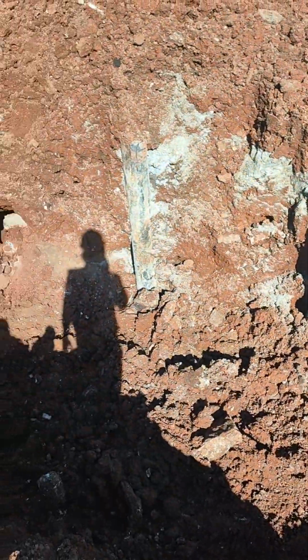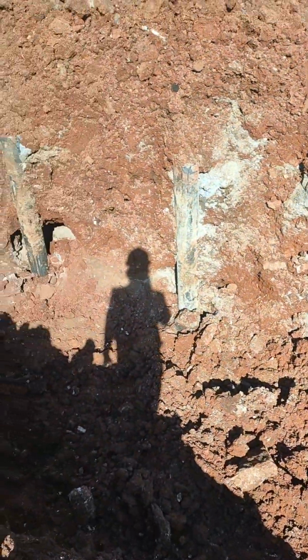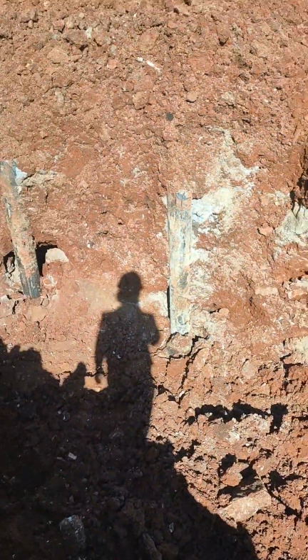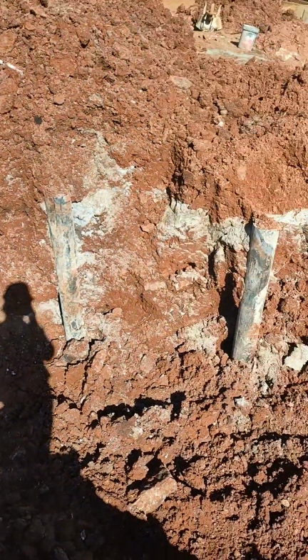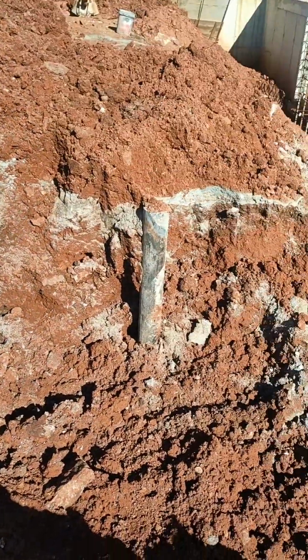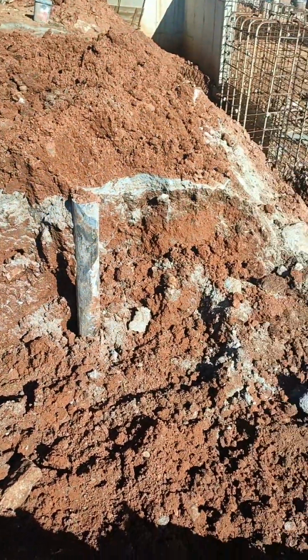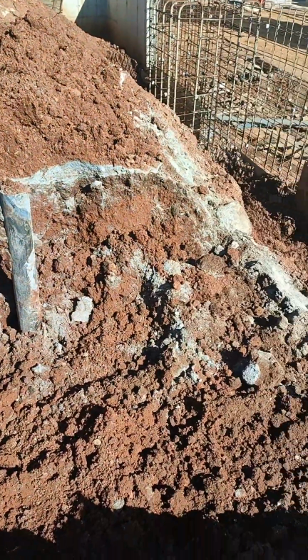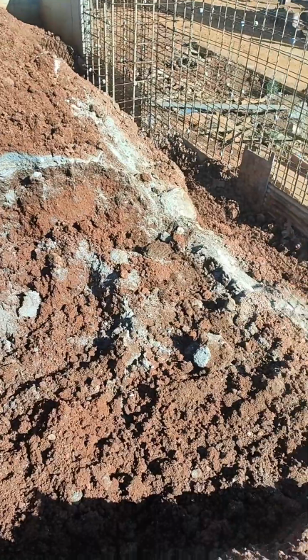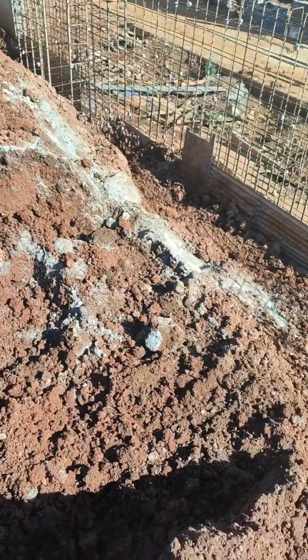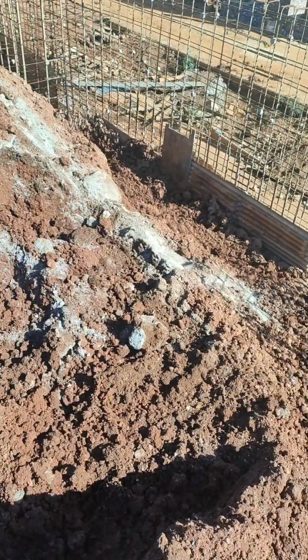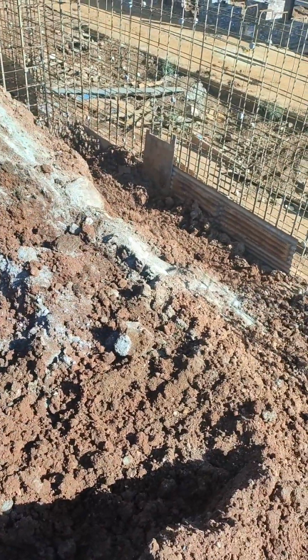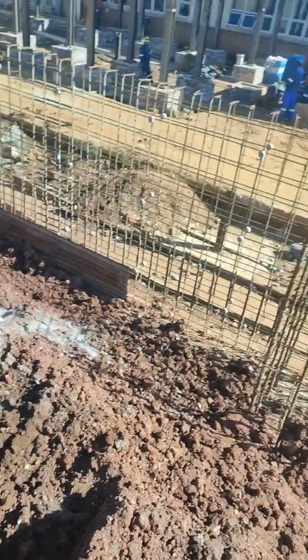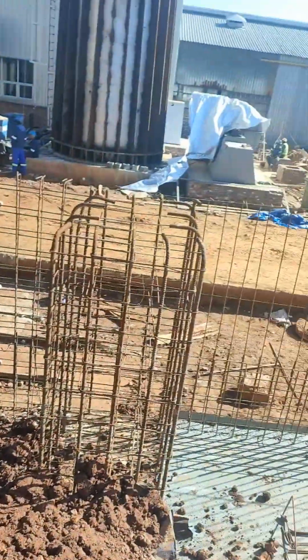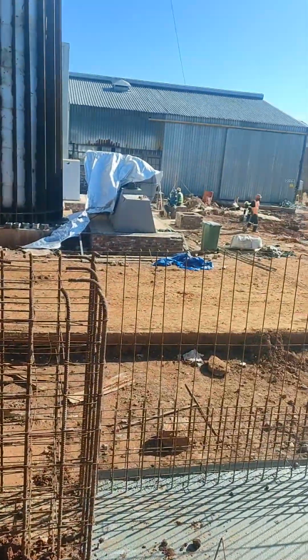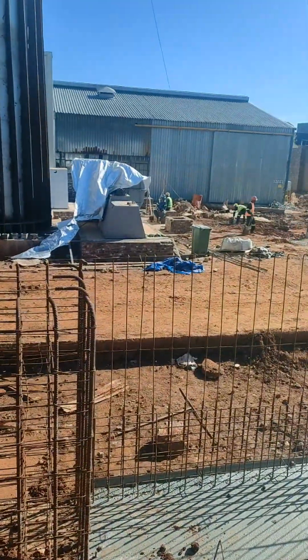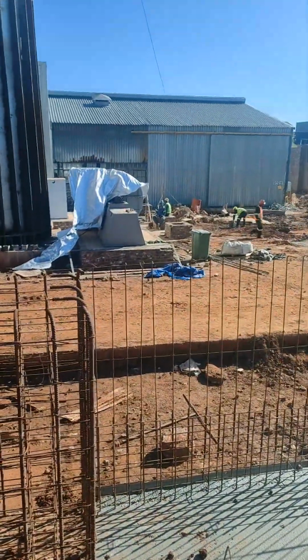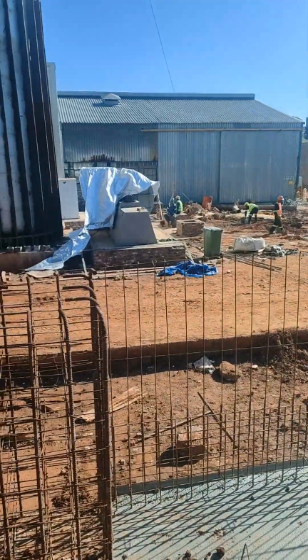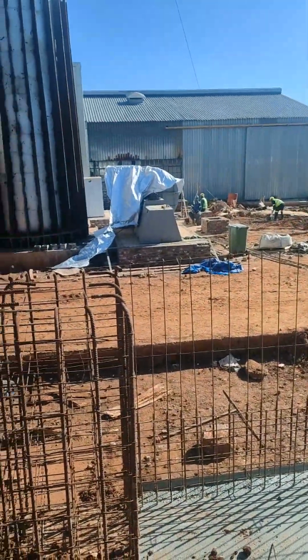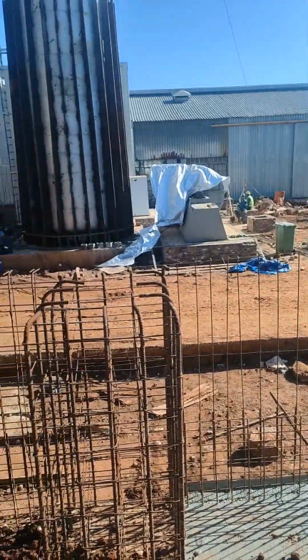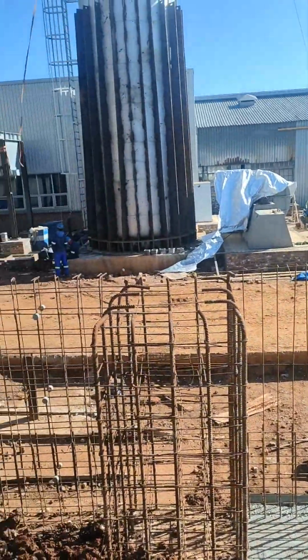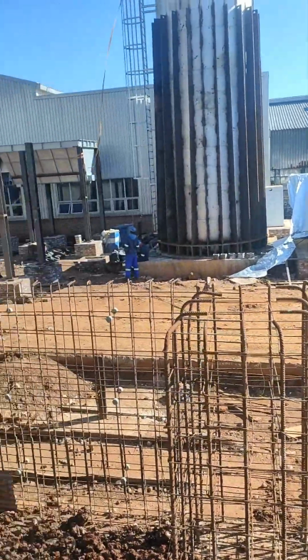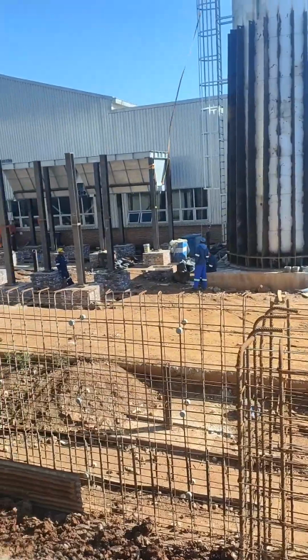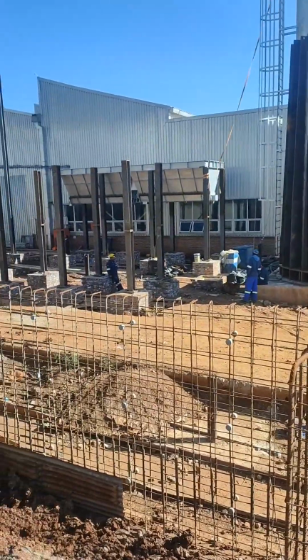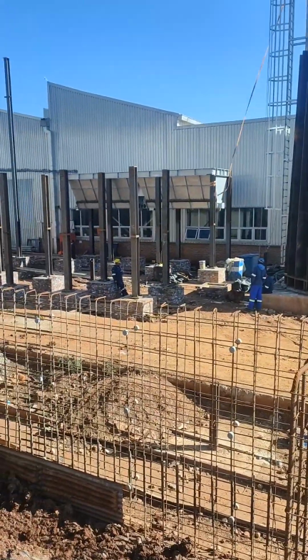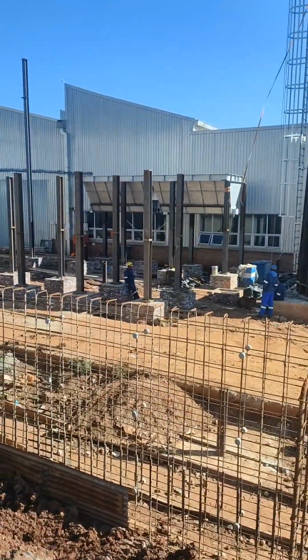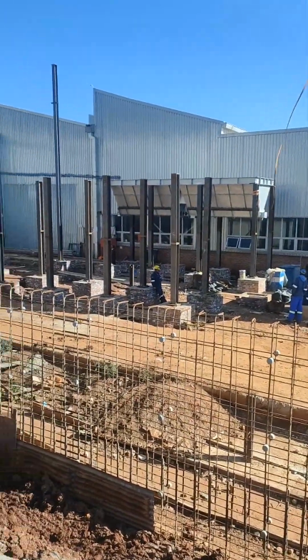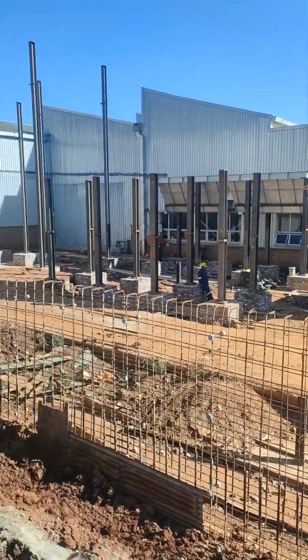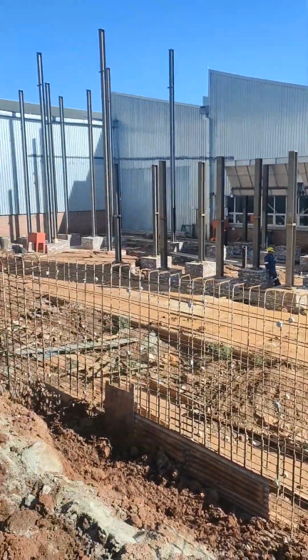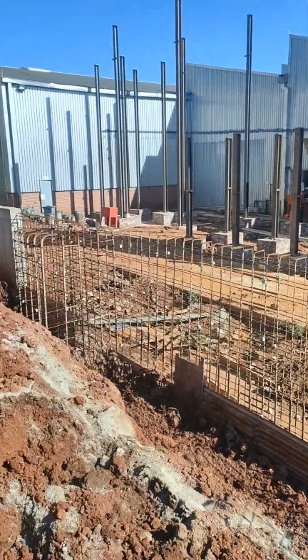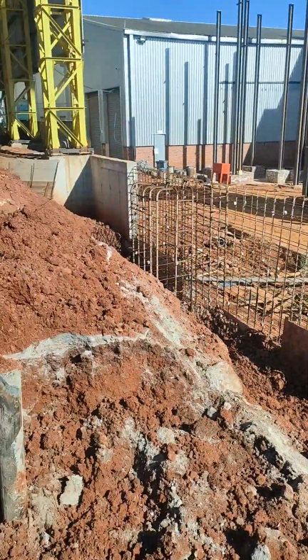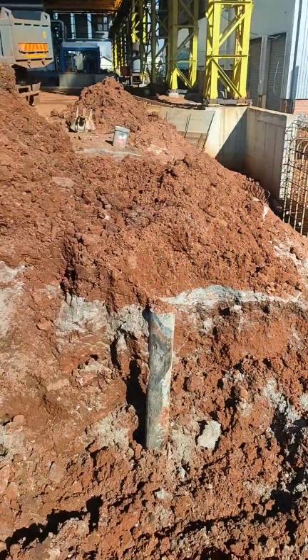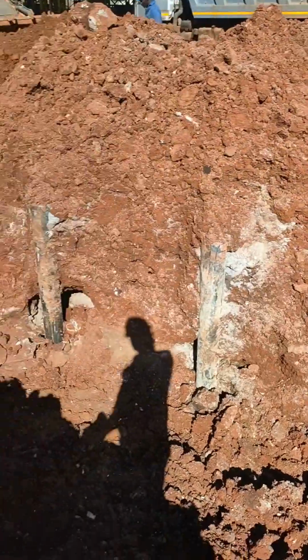I think the excavation will be completed by tomorrow. On that side some brickwork is going on, and here a machine installation is going on — good progress.